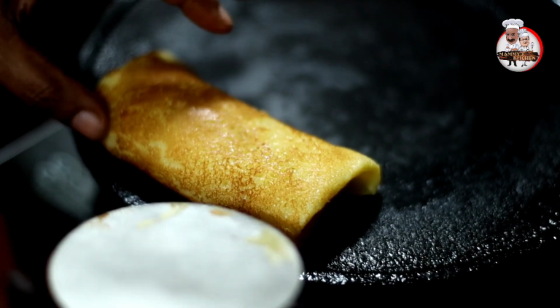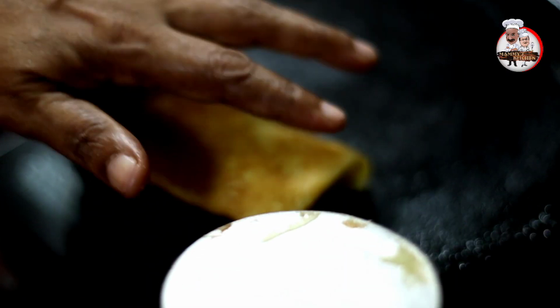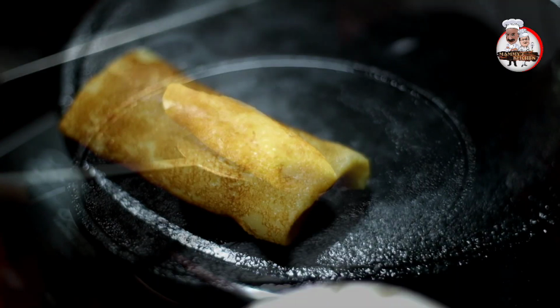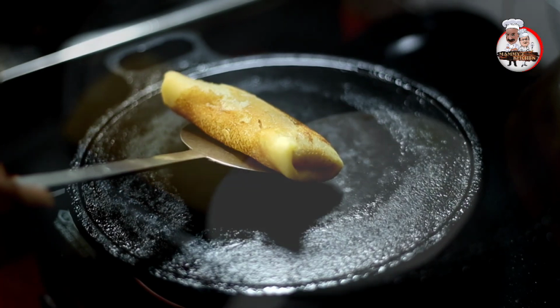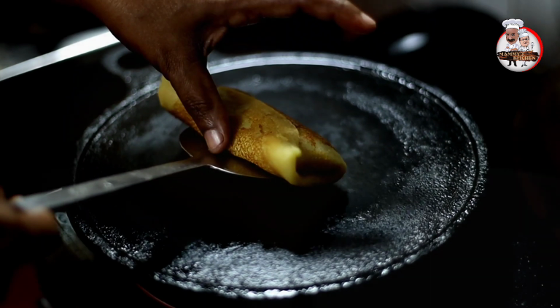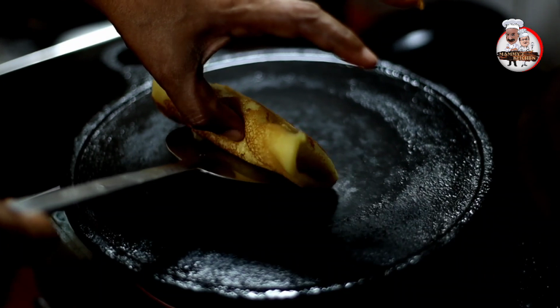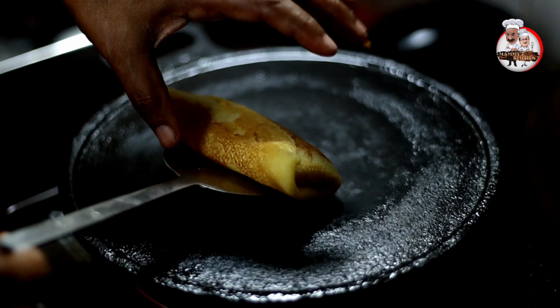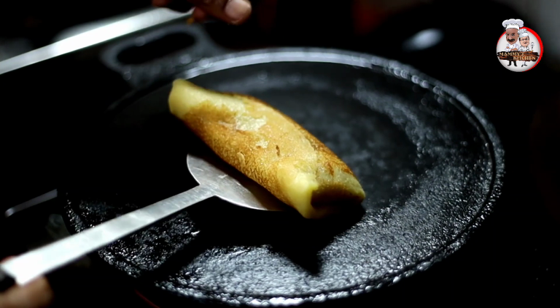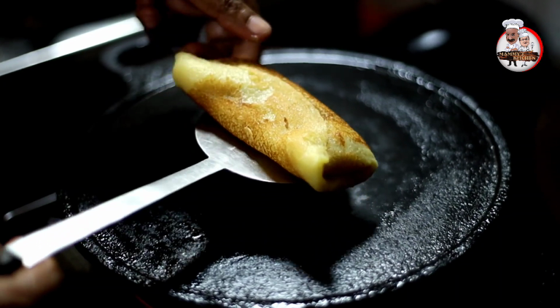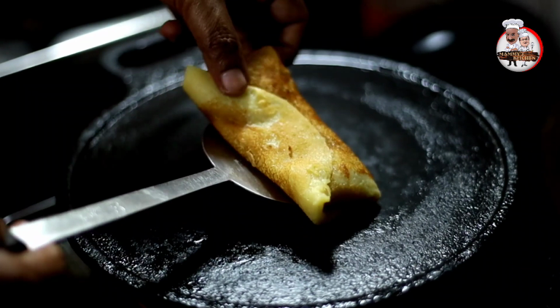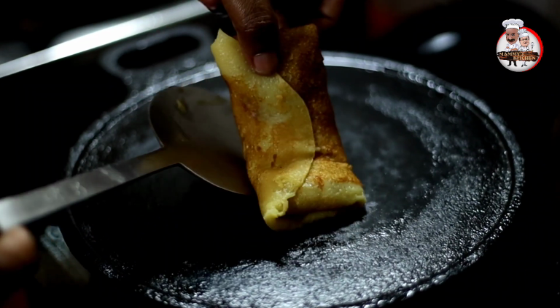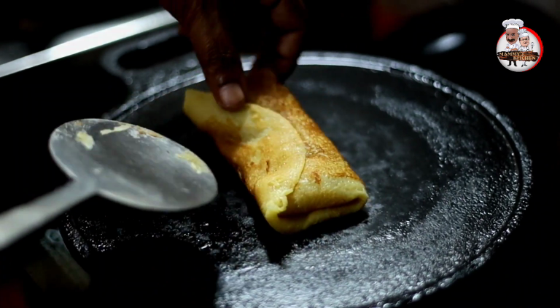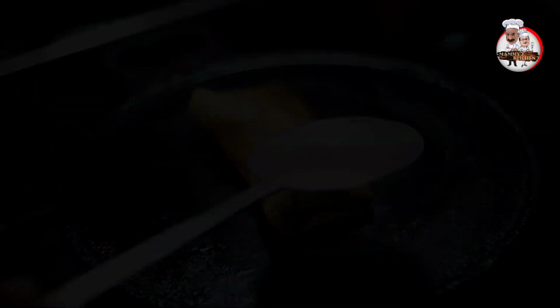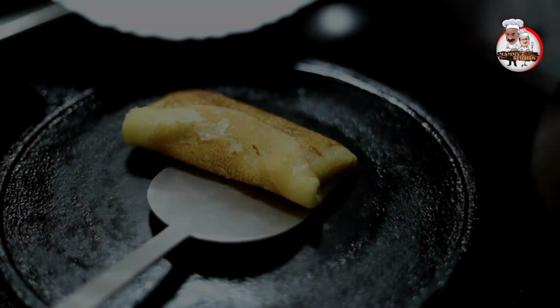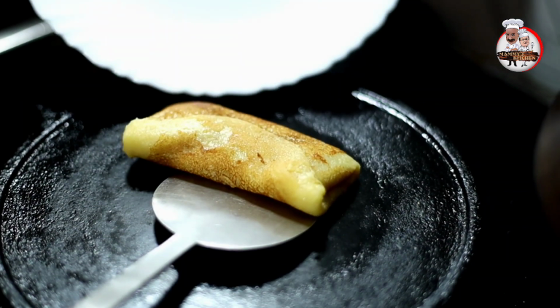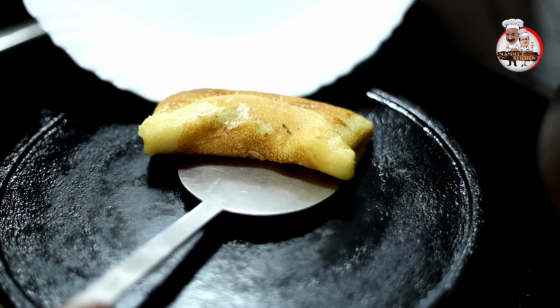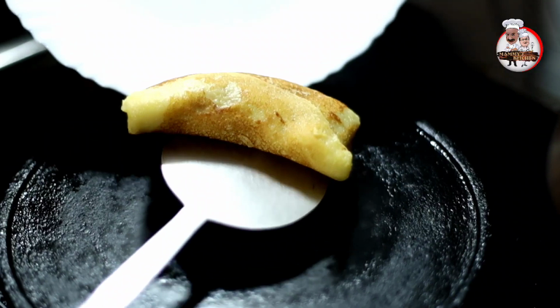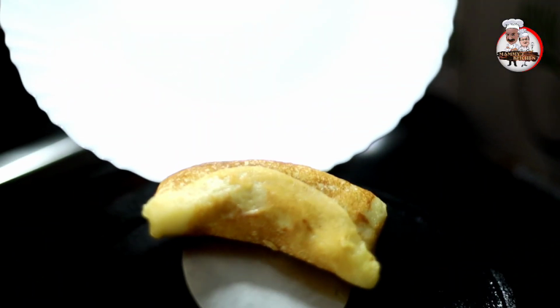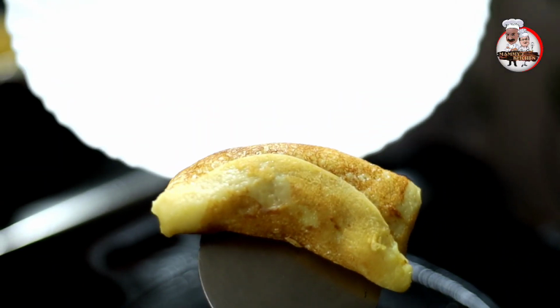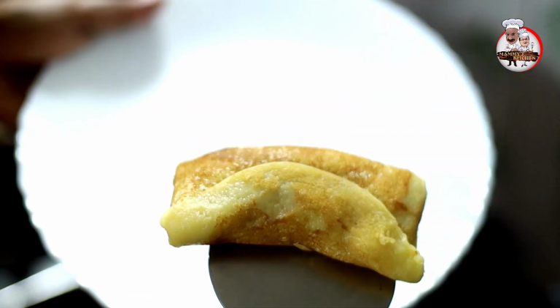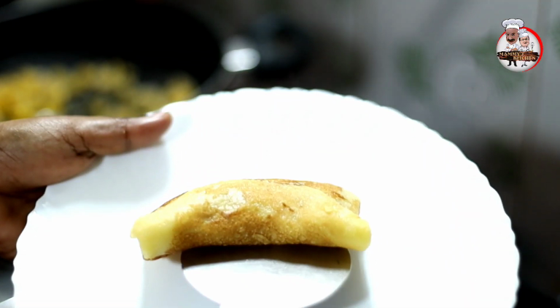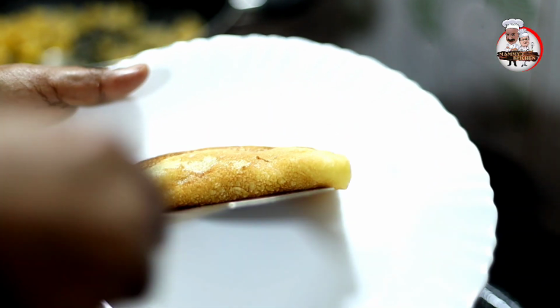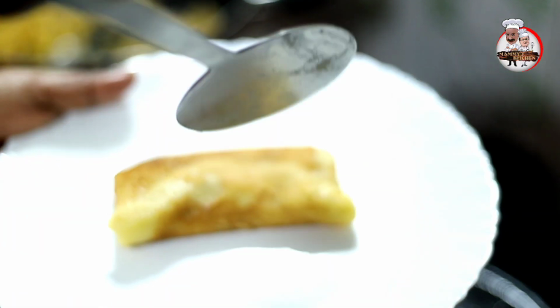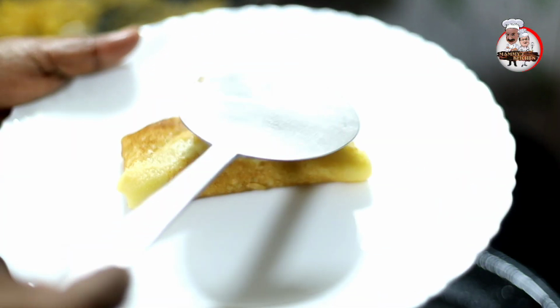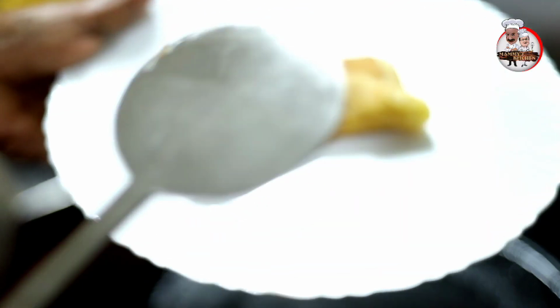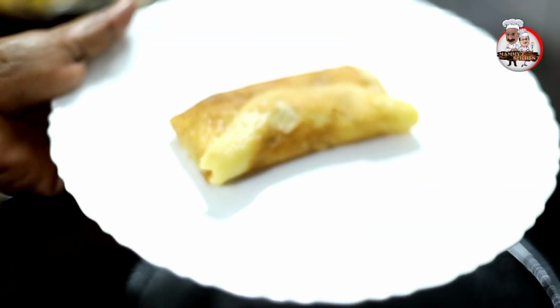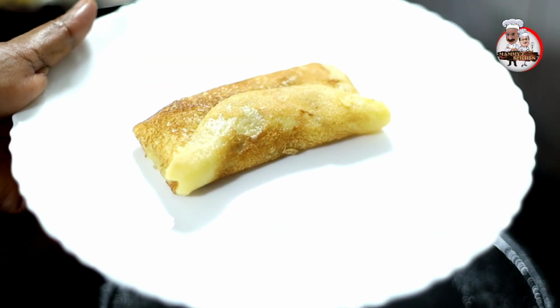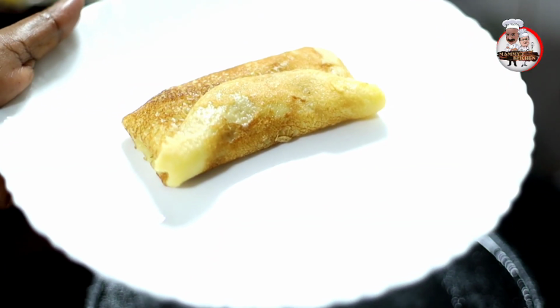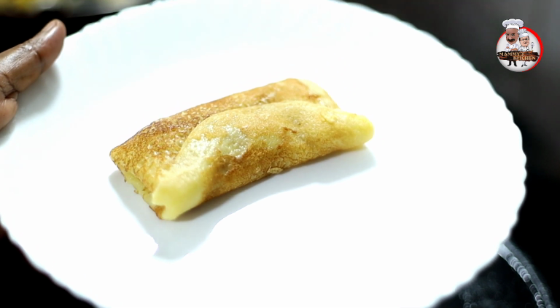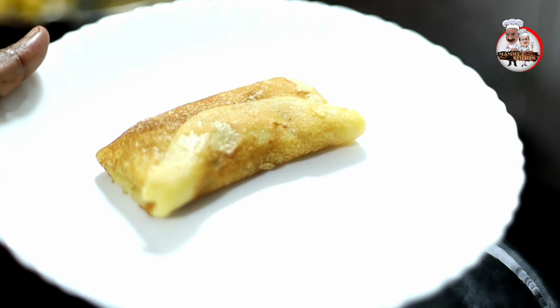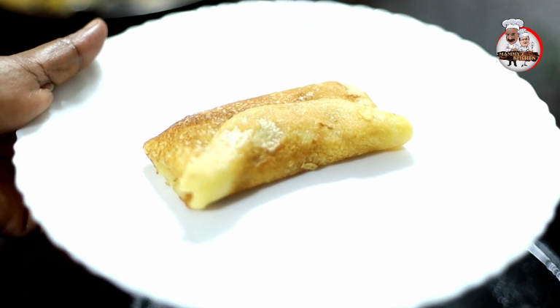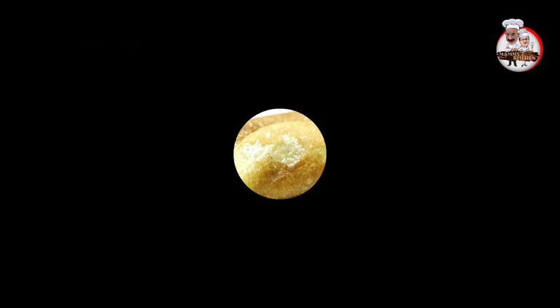This side is going to fry. Shall we cook it? When we fry it, we fry it. Now our panas are ready. This is the panas.